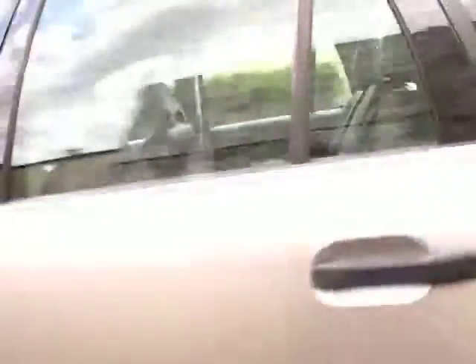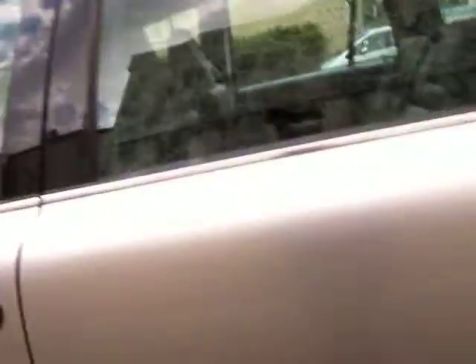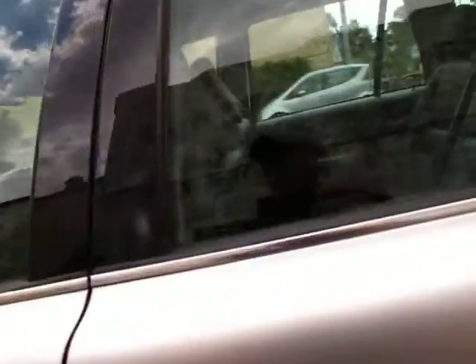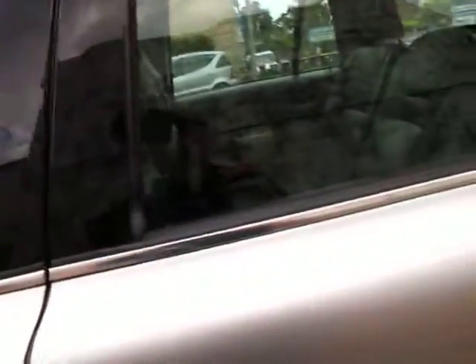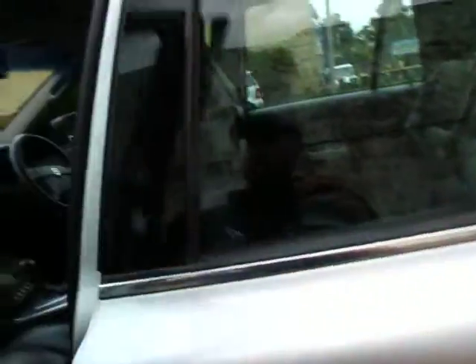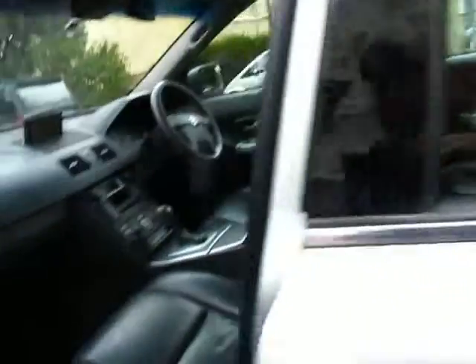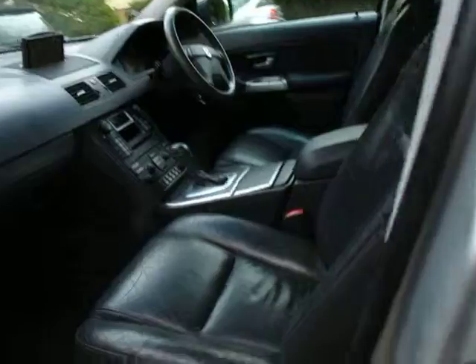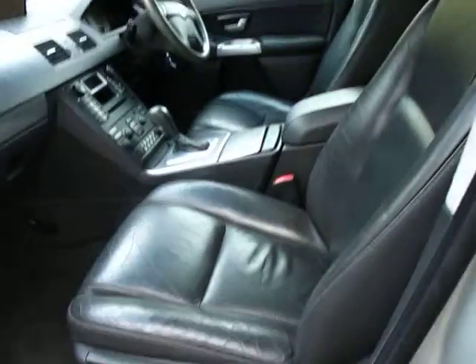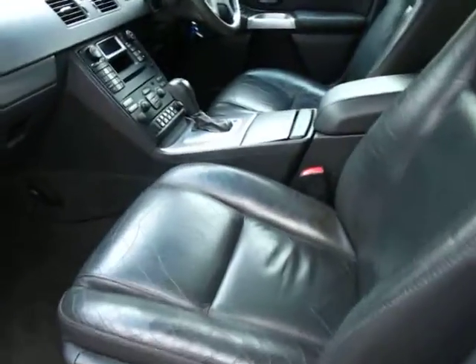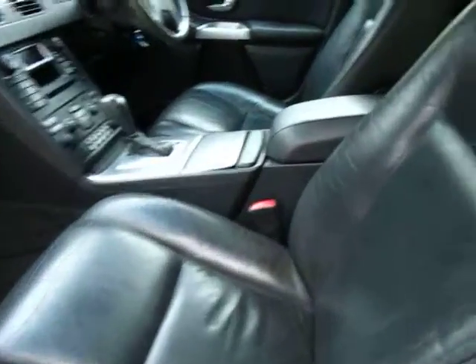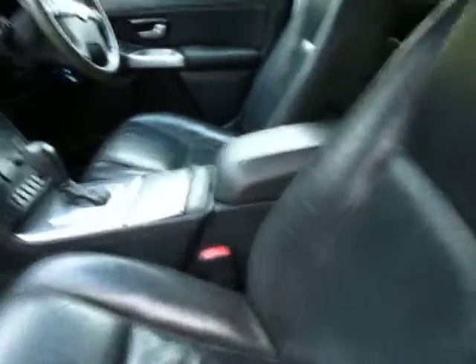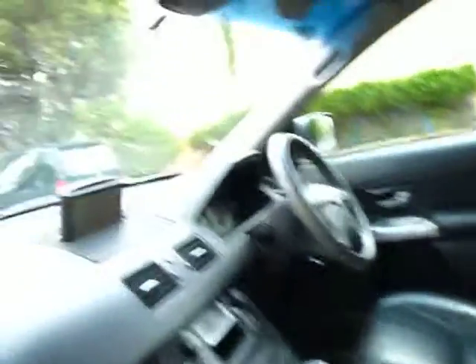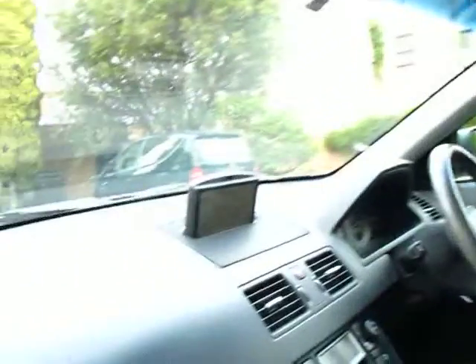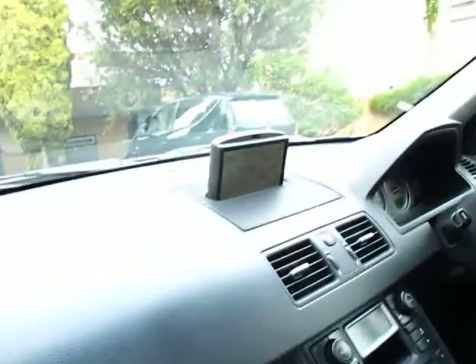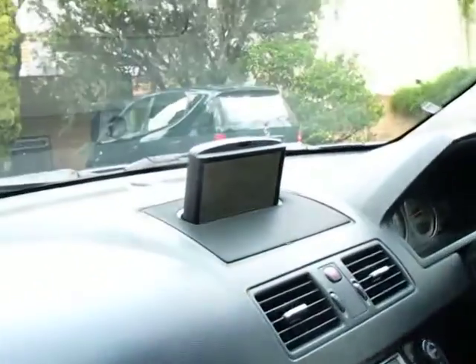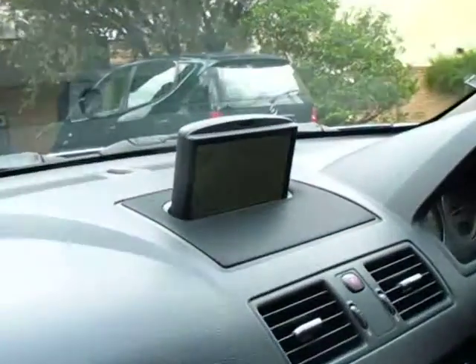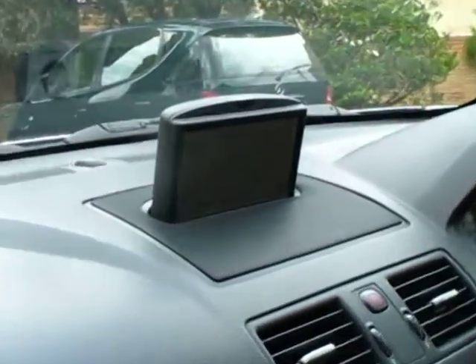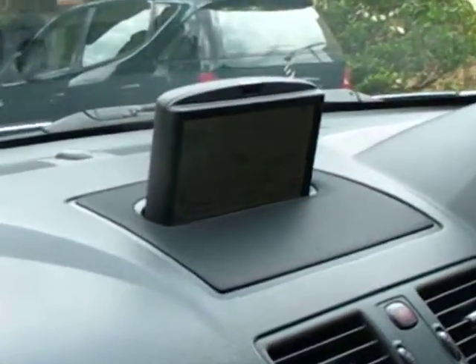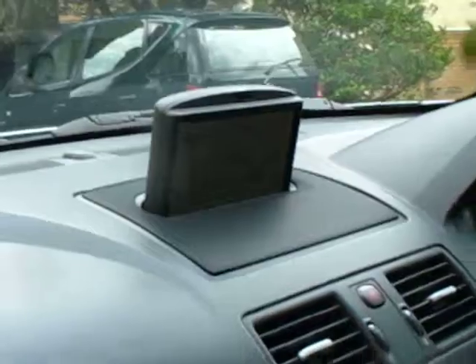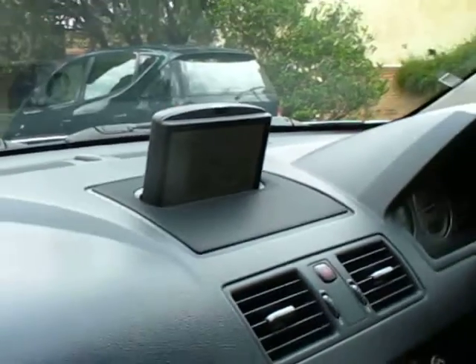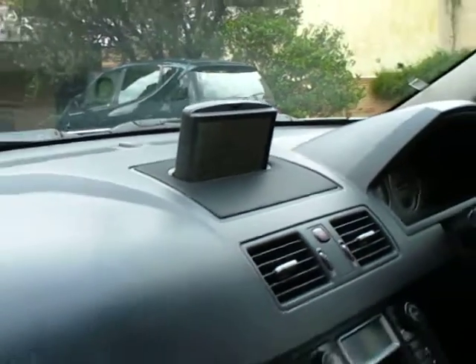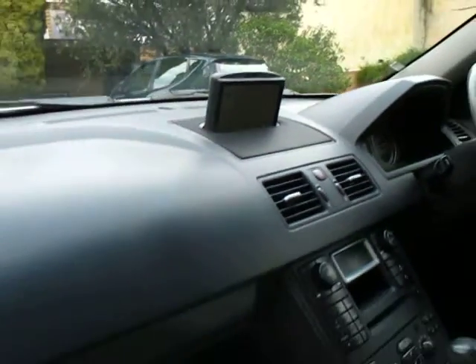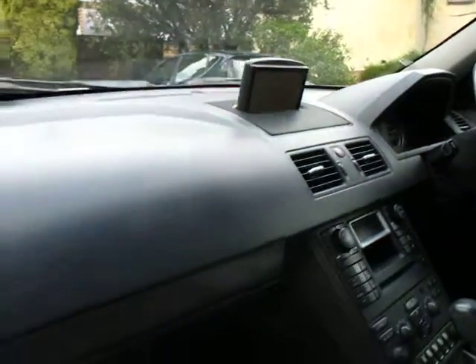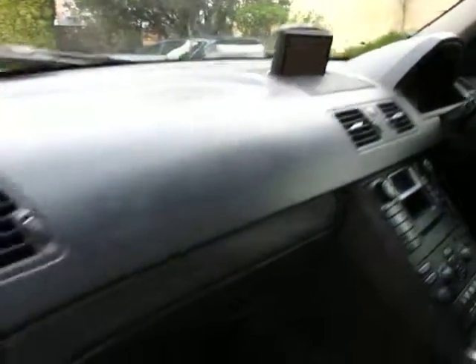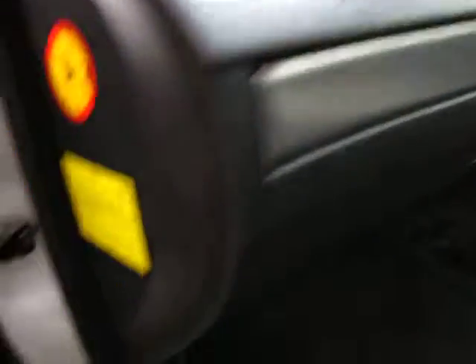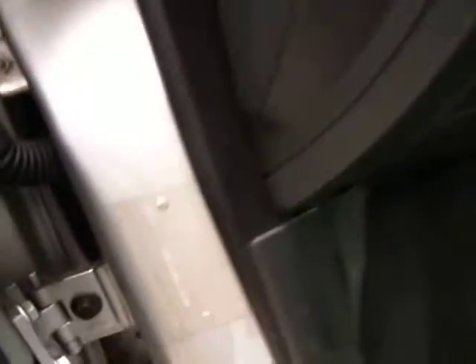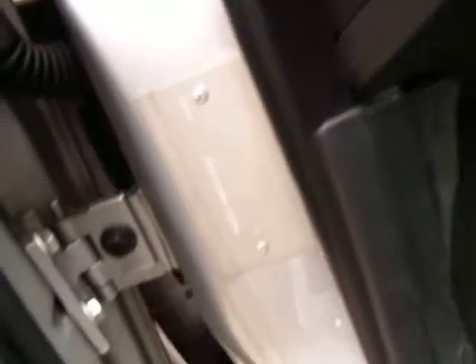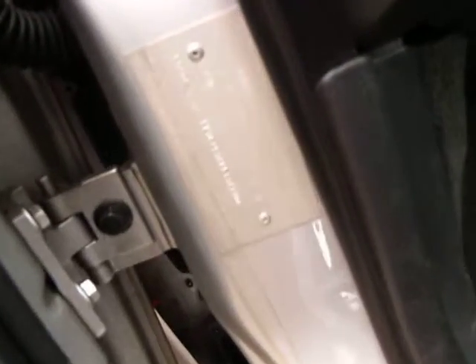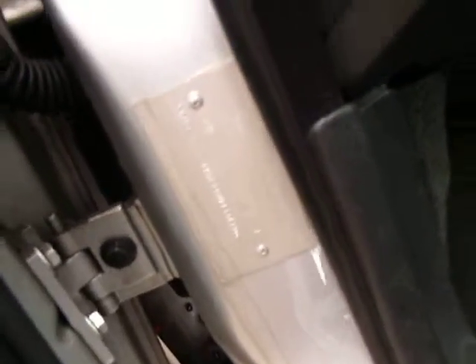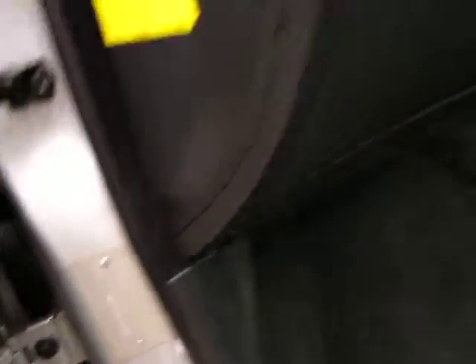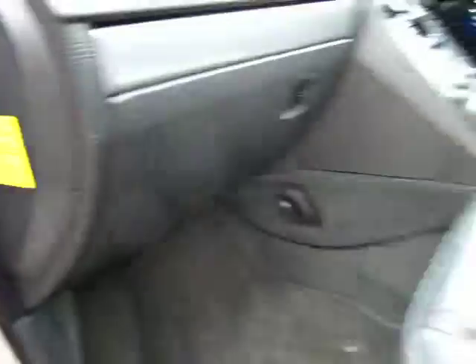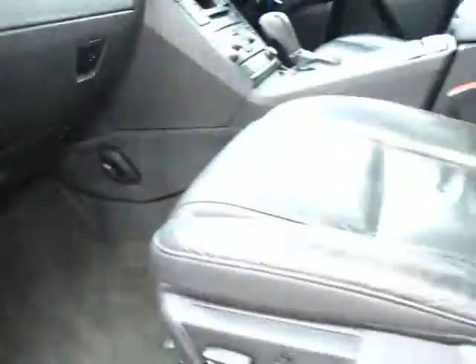The service history is fantastic and you get factory satellite navigation, ladies and gentlemen — I mean that's a really big feature, you'll see it there. We have spare remote control keys, we have logbooks, and this is Australian delivered November 2004.